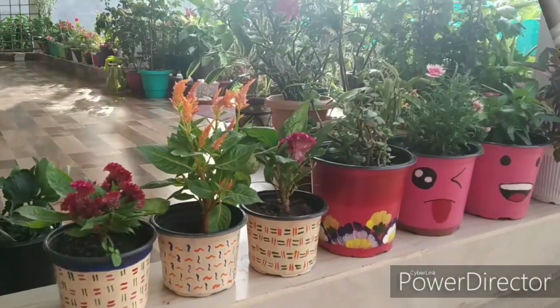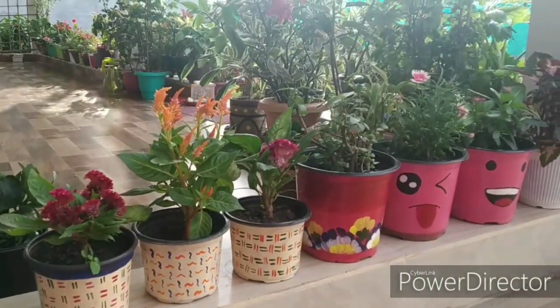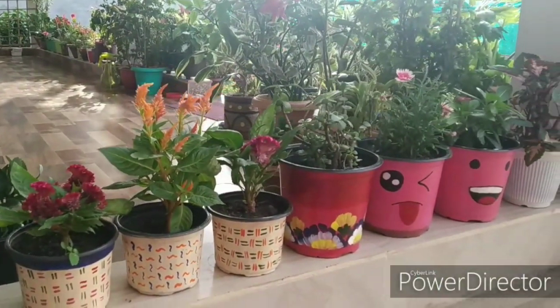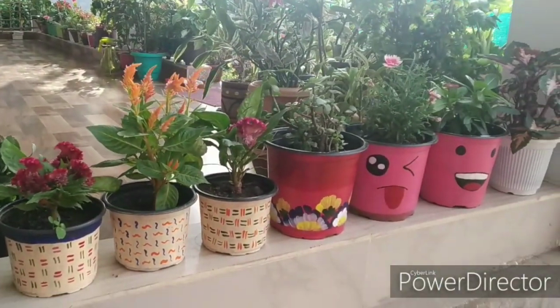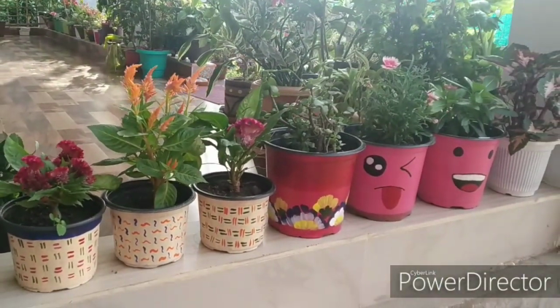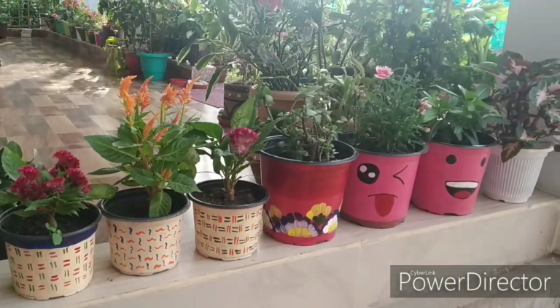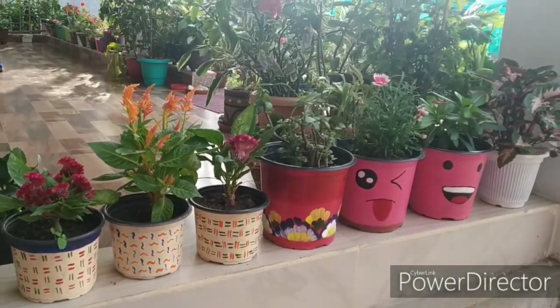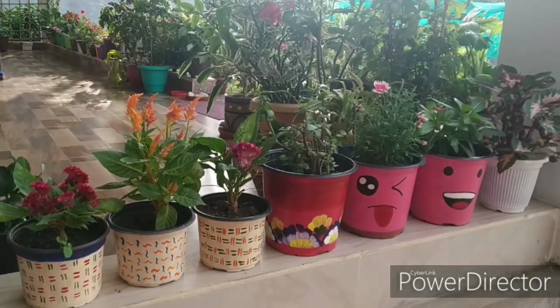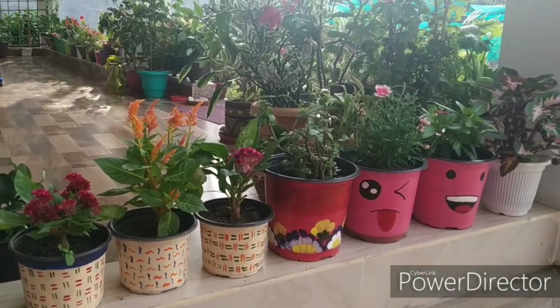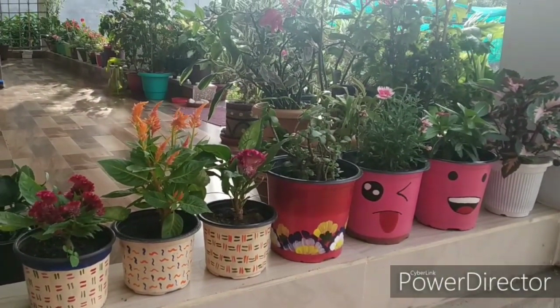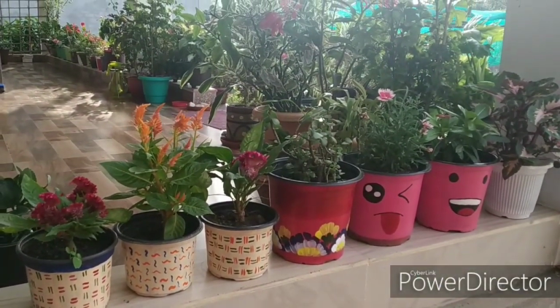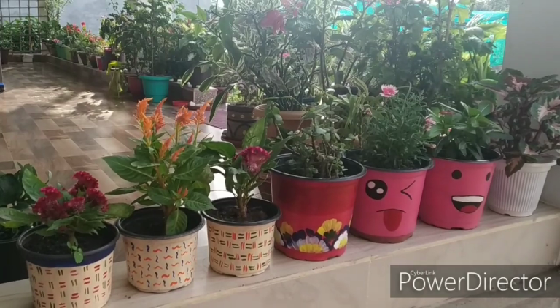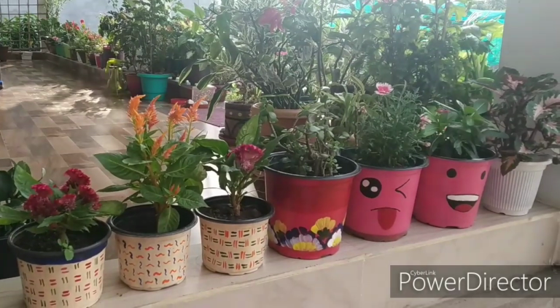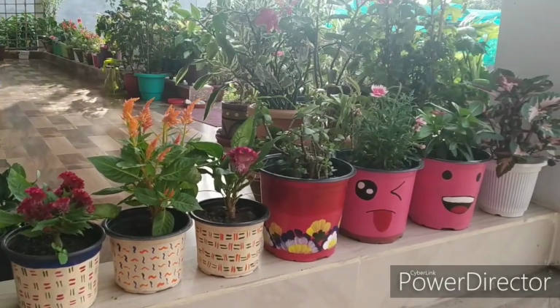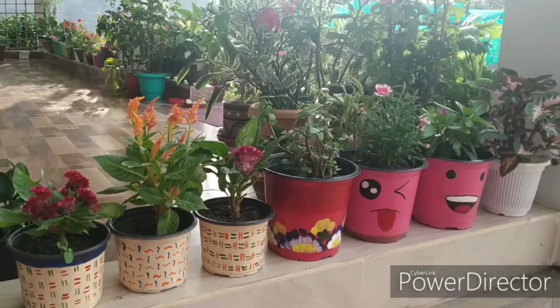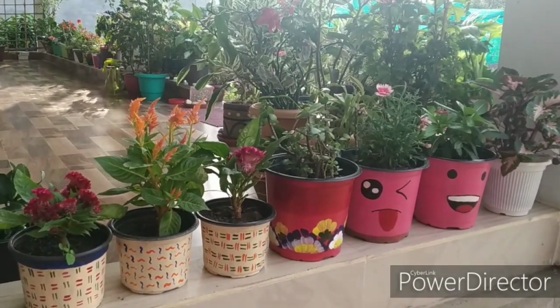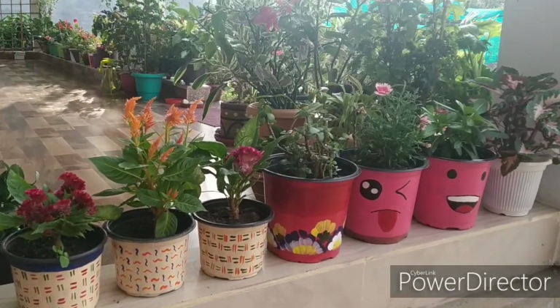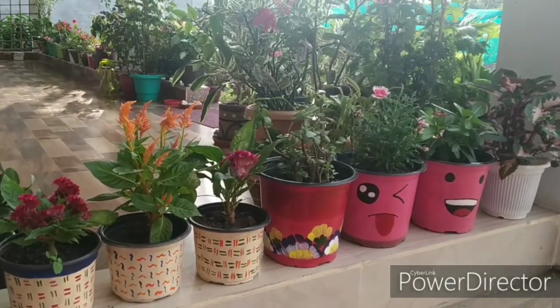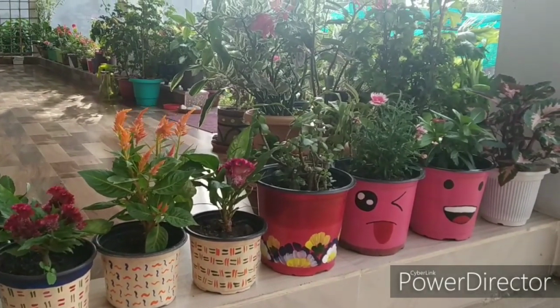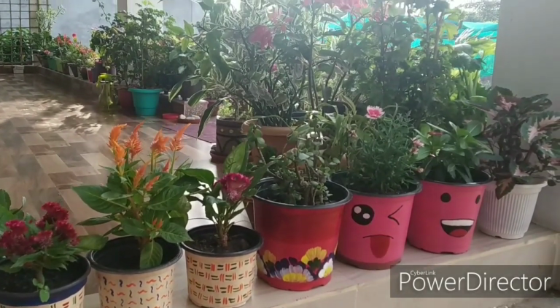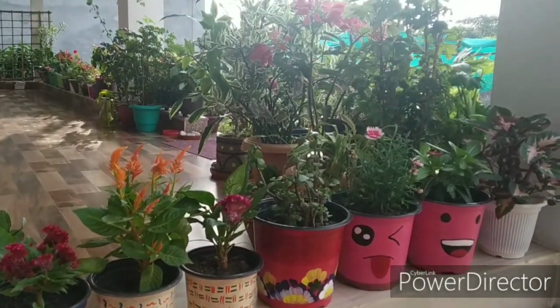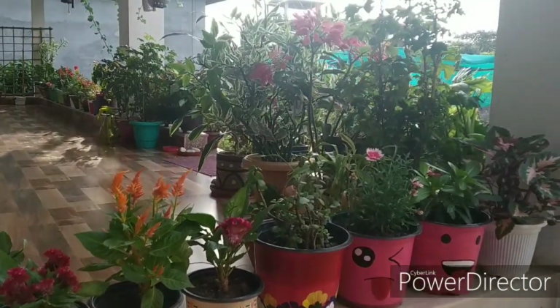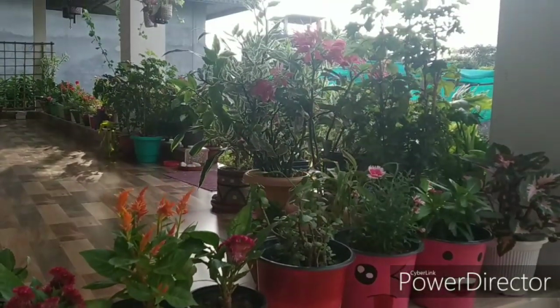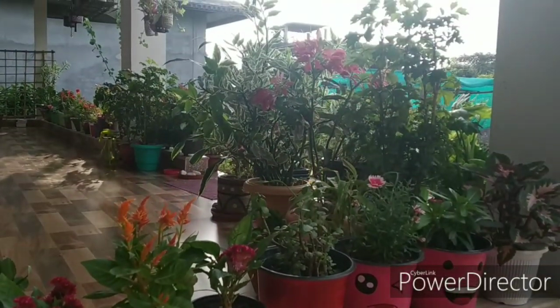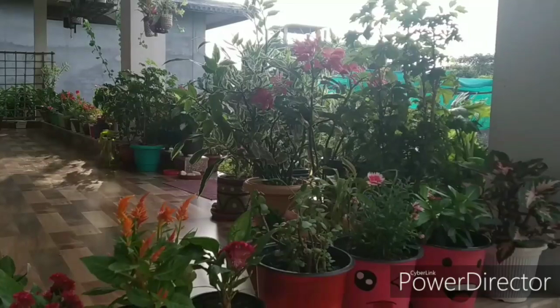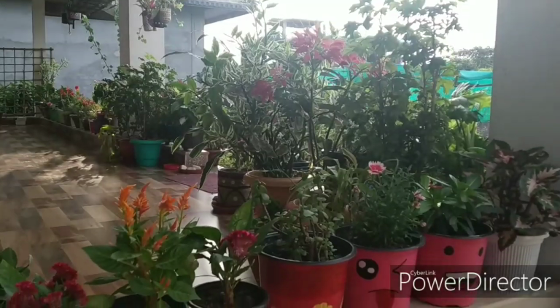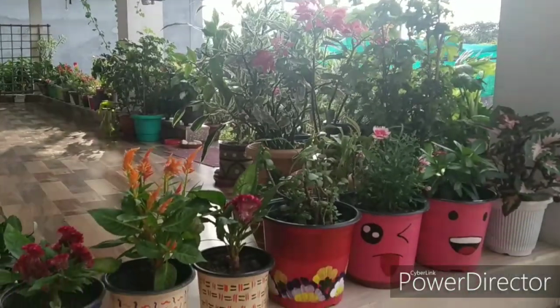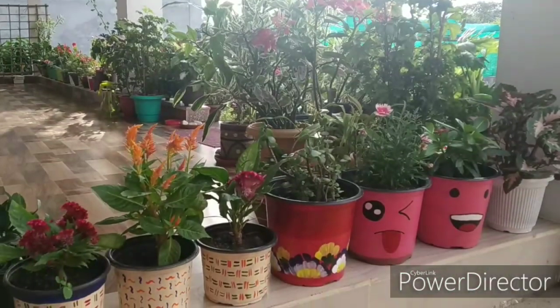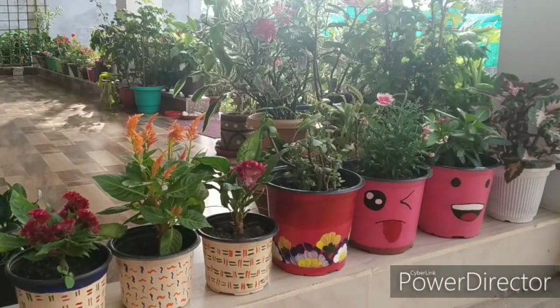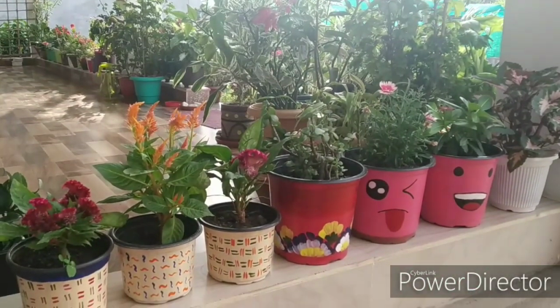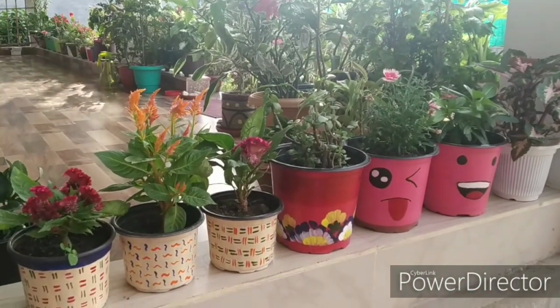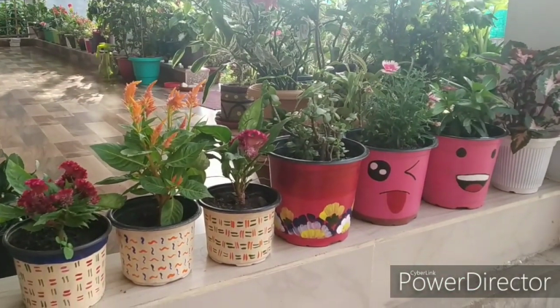Hi friends, welcome back to my channel Punya's Fun with Creativity. I will go to the full discussion of this topic — my Golden Aurelia plant.